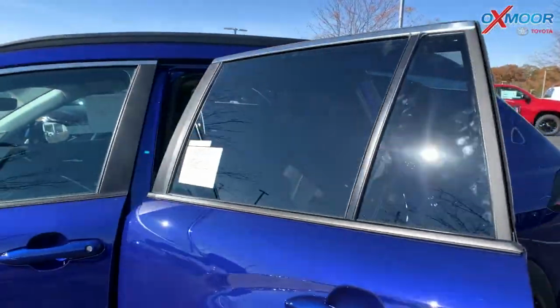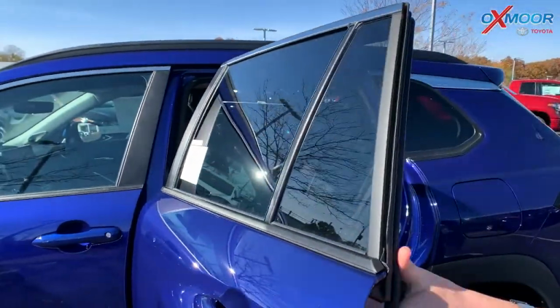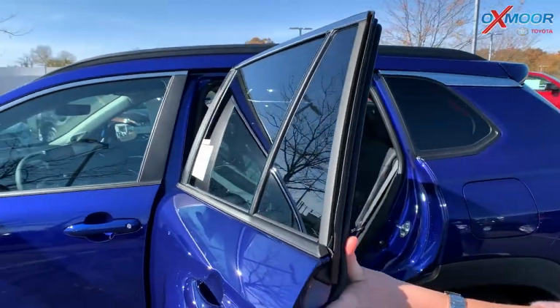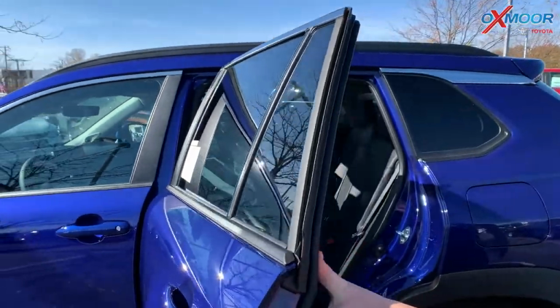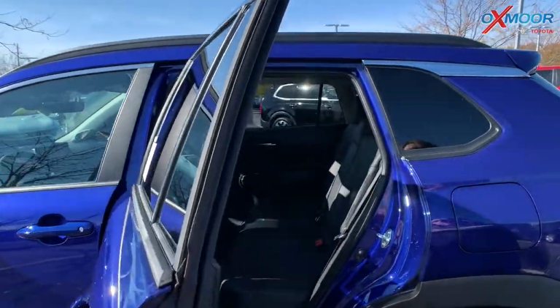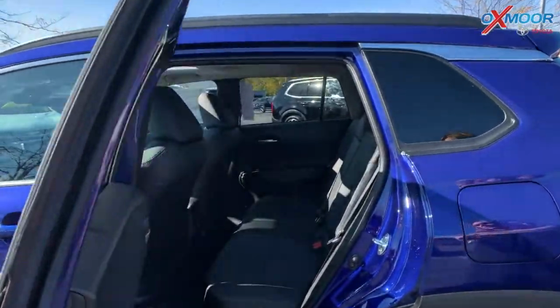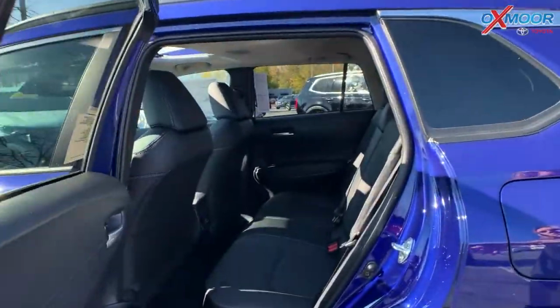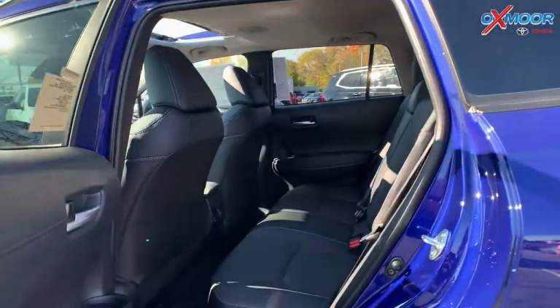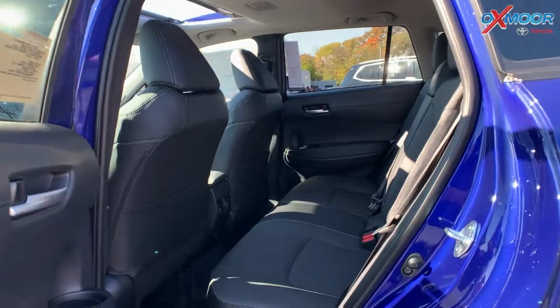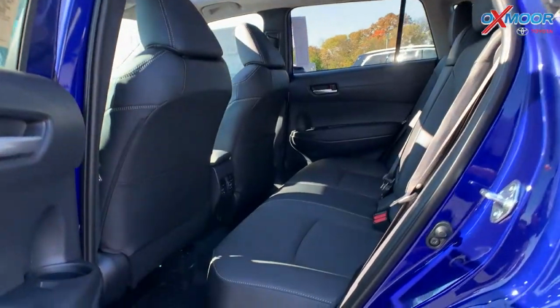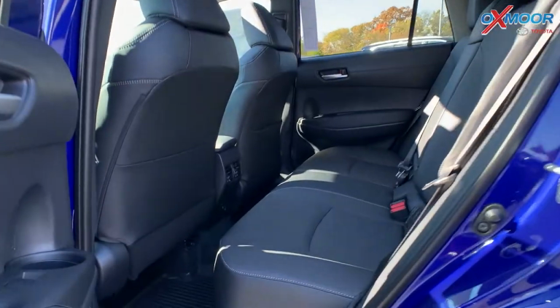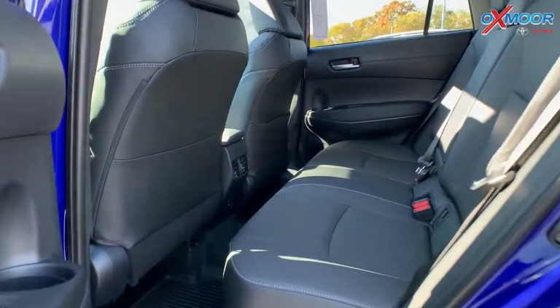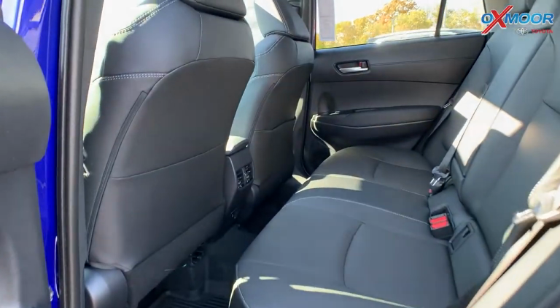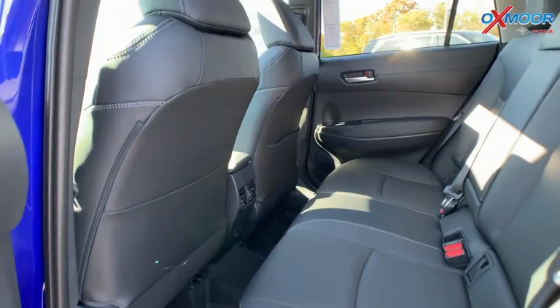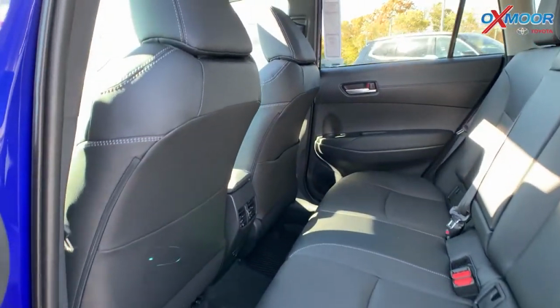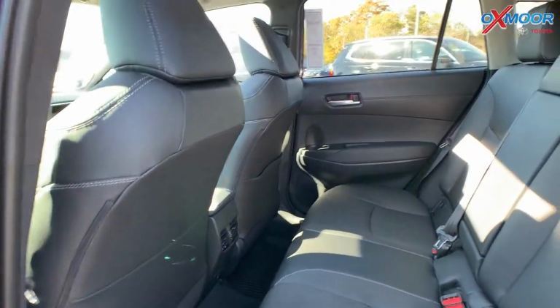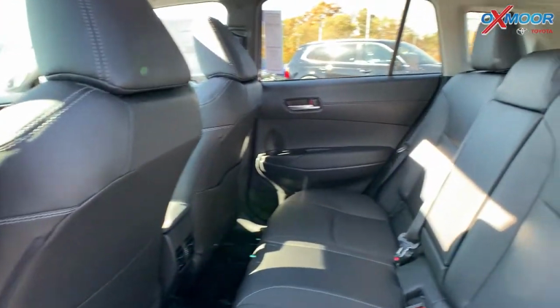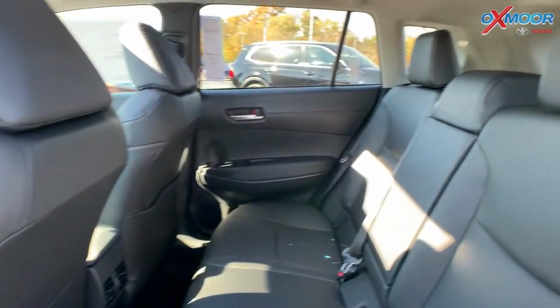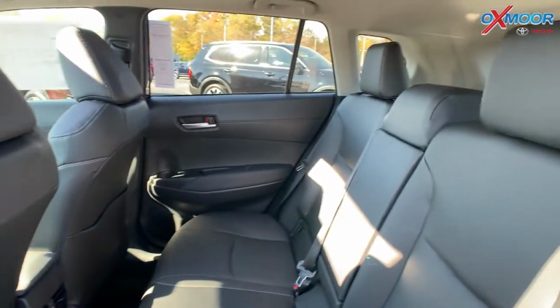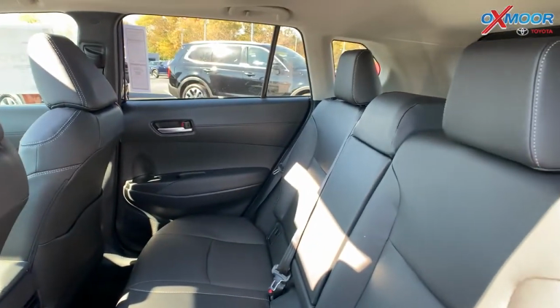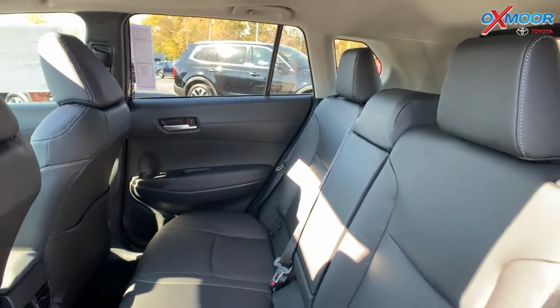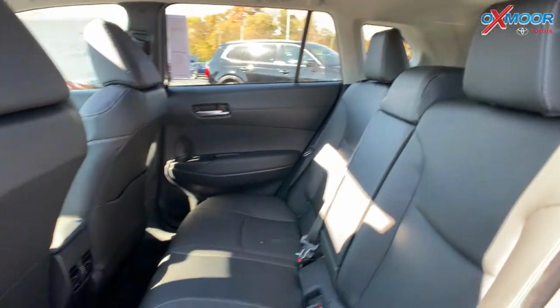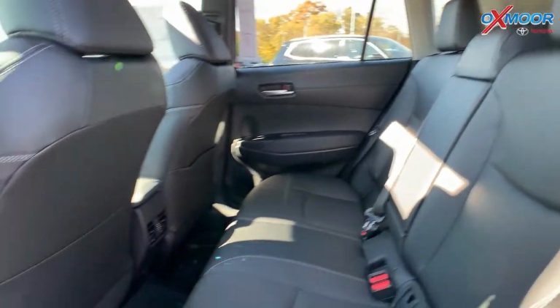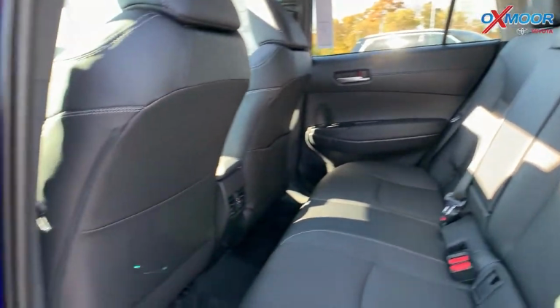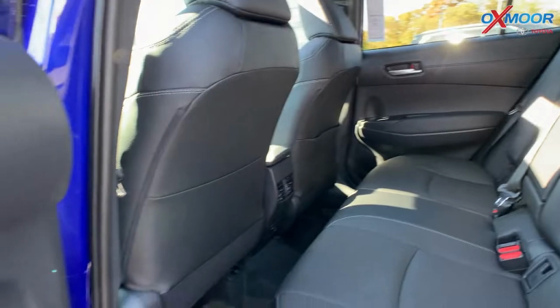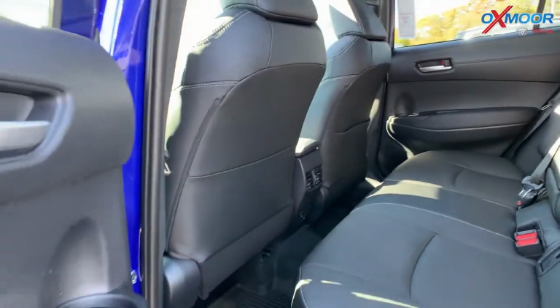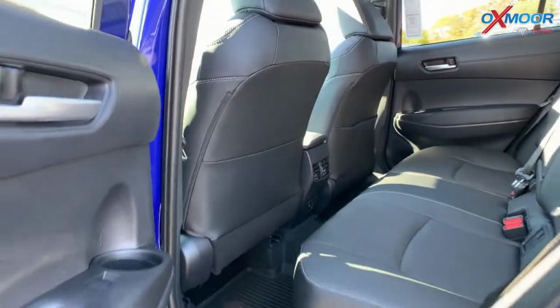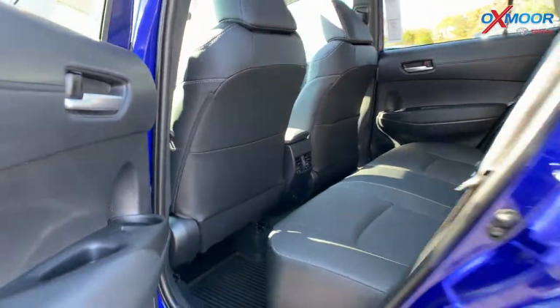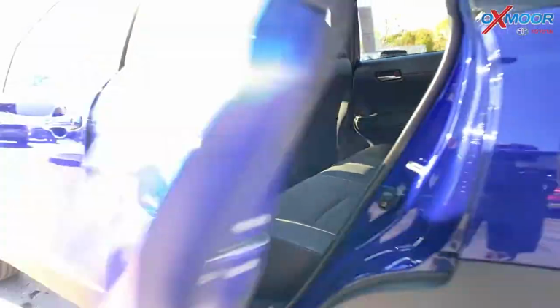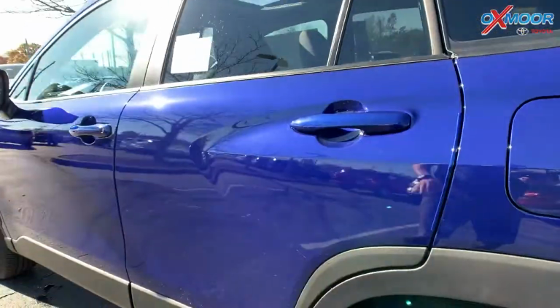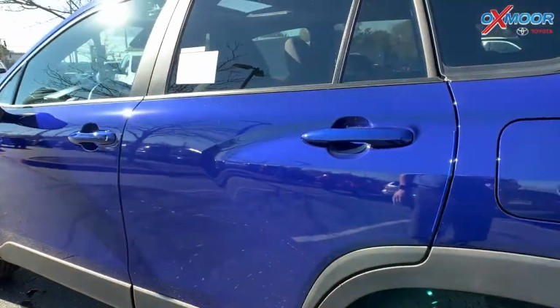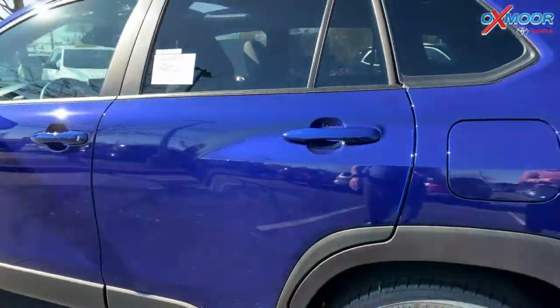When you think of the Corolla, you think of a smaller sedan, but you are getting a lot of space with this. That second row is more than enough space for your passengers.